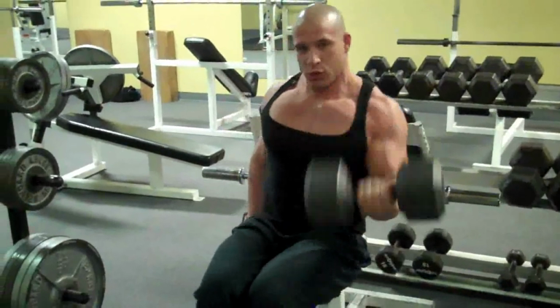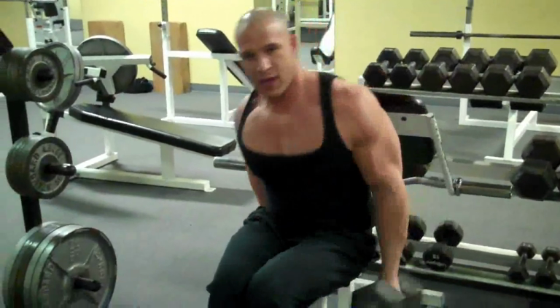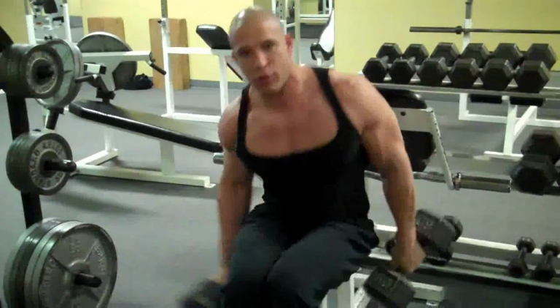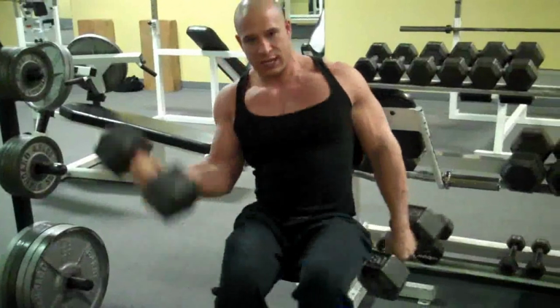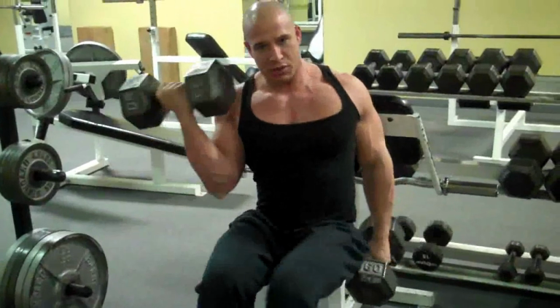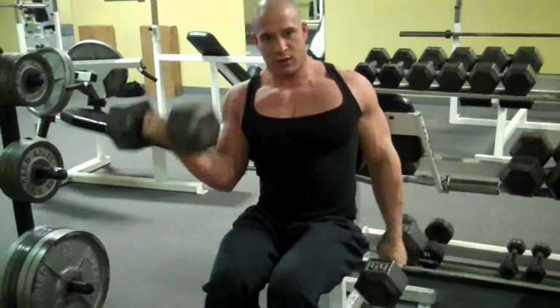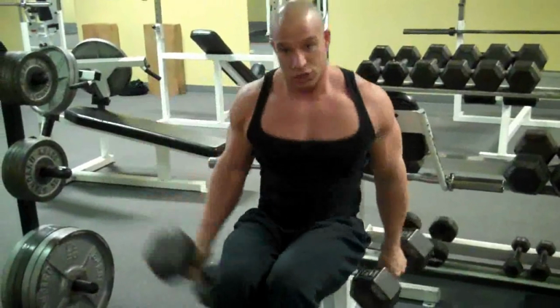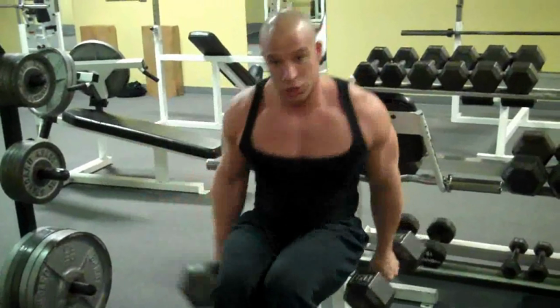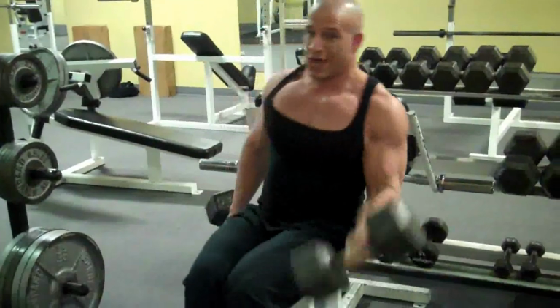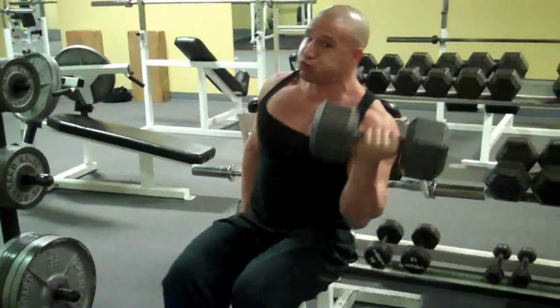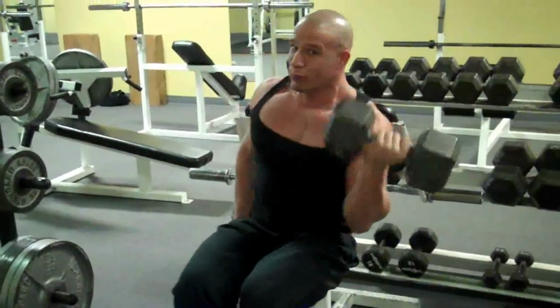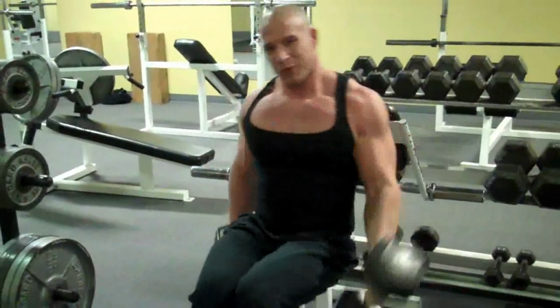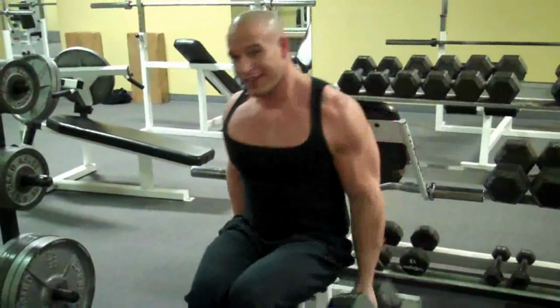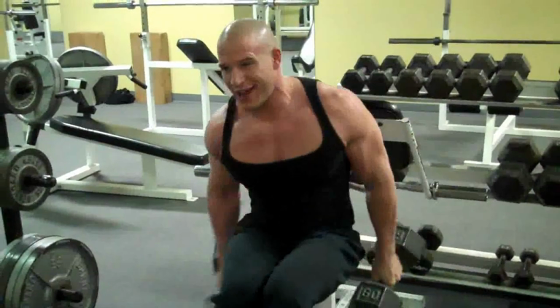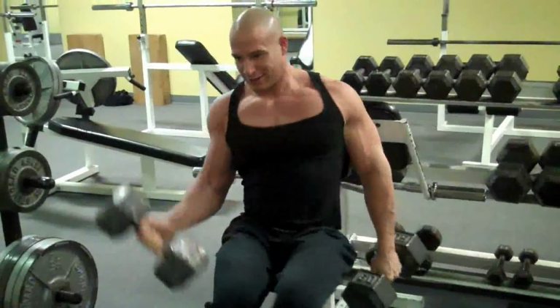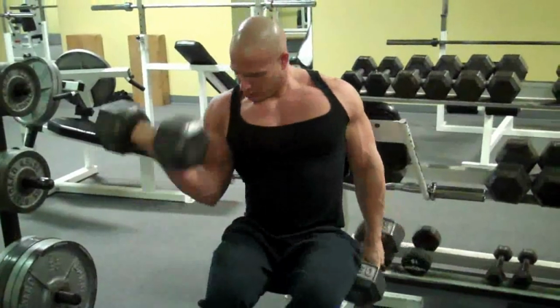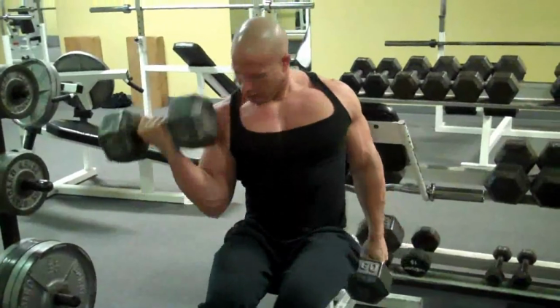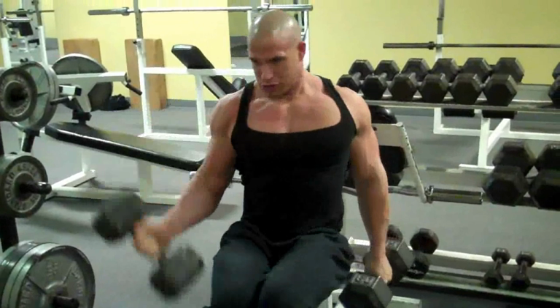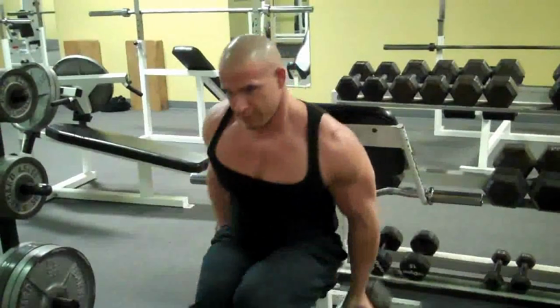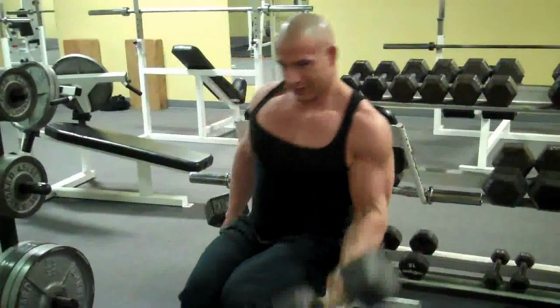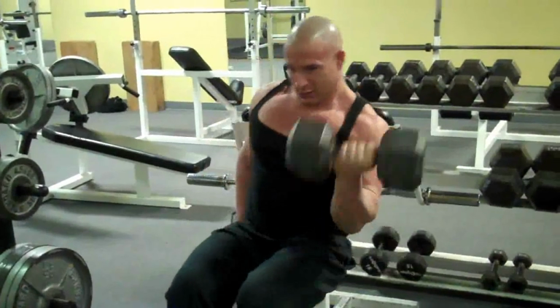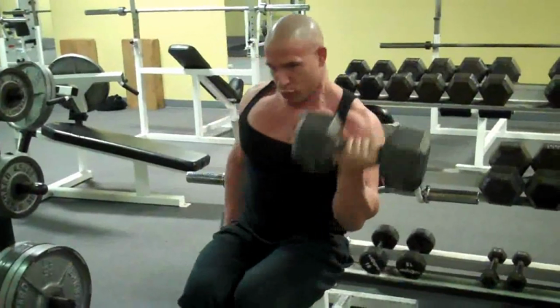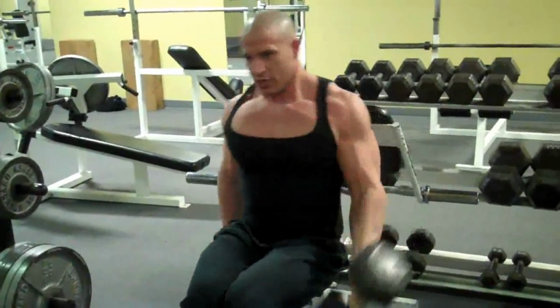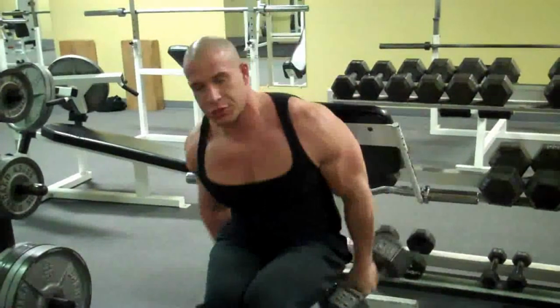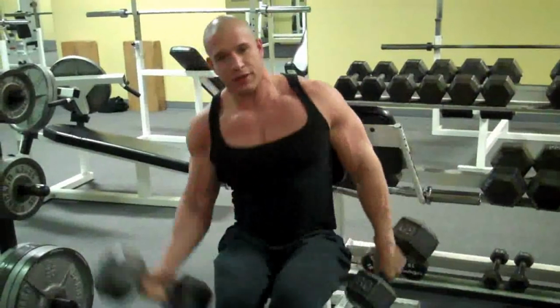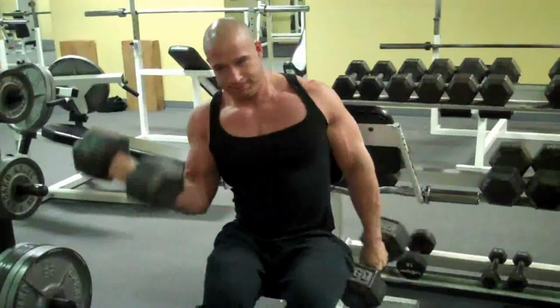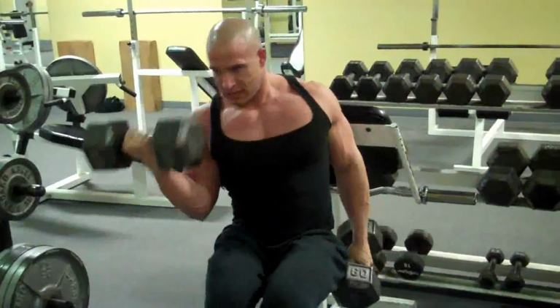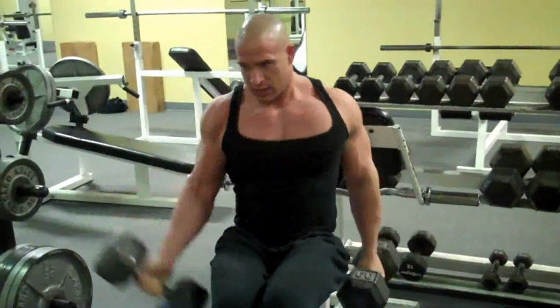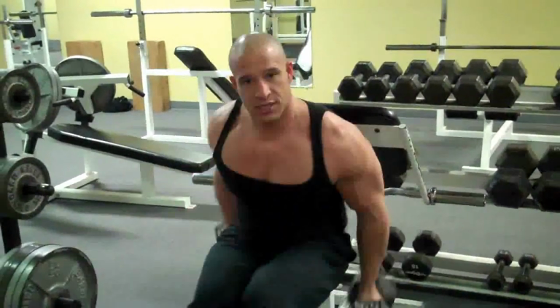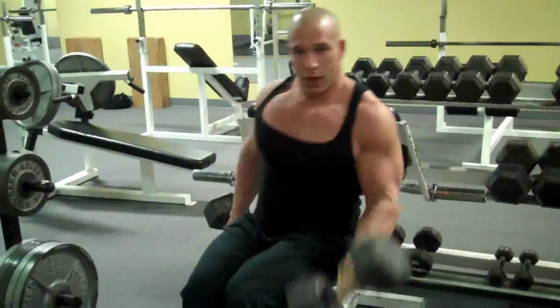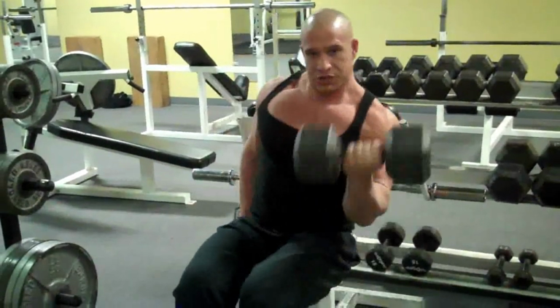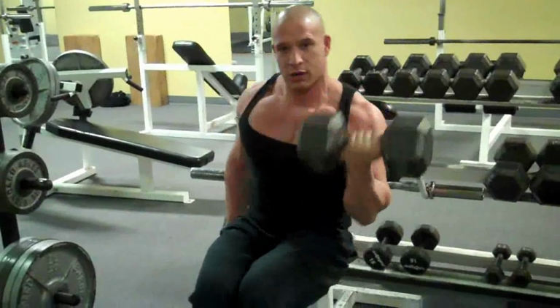Breathe out going up, and breathe in going down. Tap, breathe in going down, out. Get your rhythm — this is the dumbbell alternating curl.